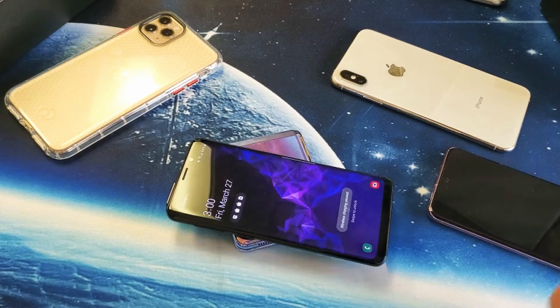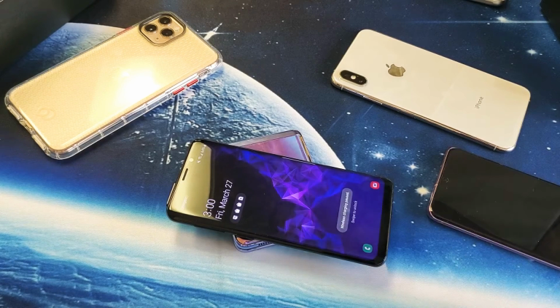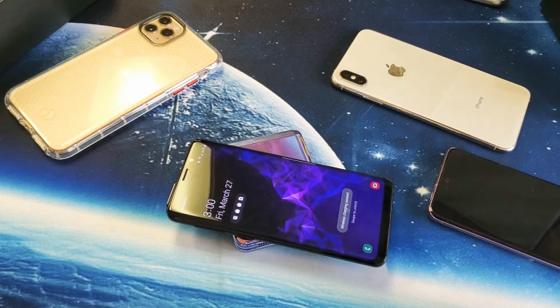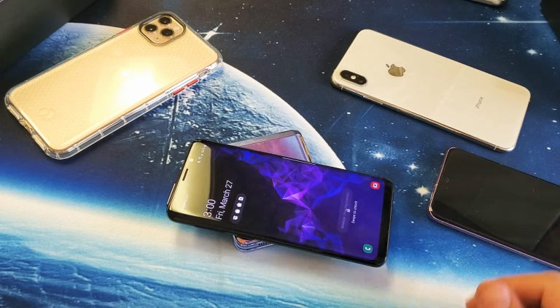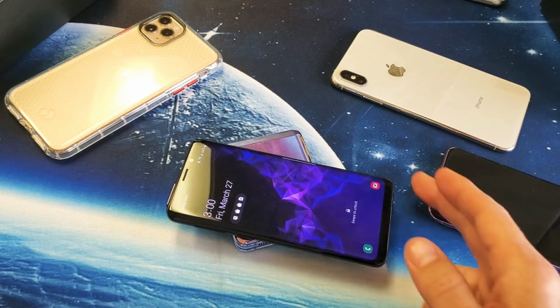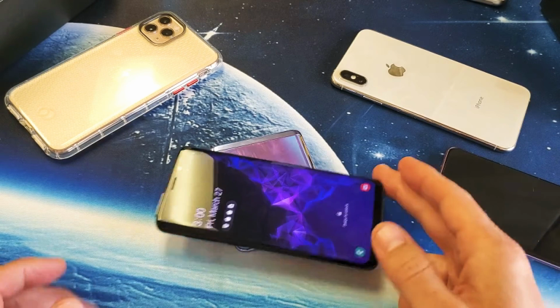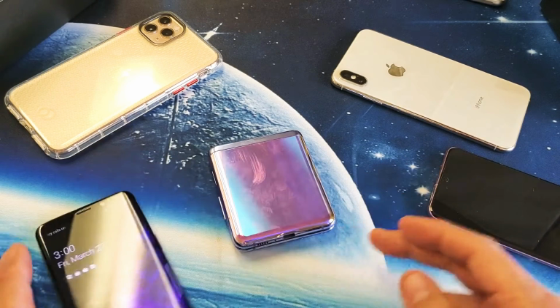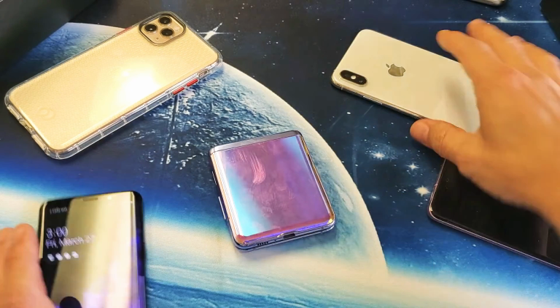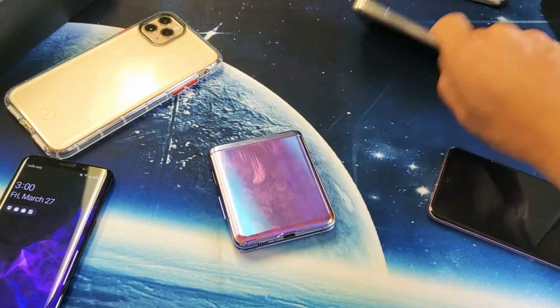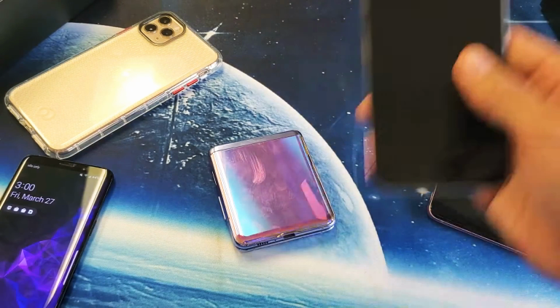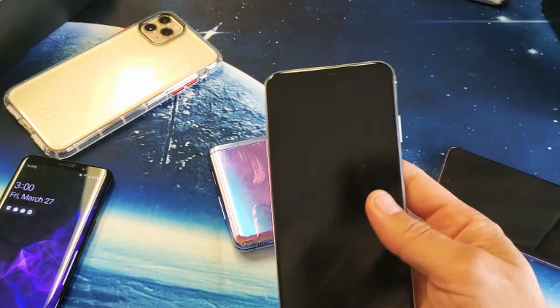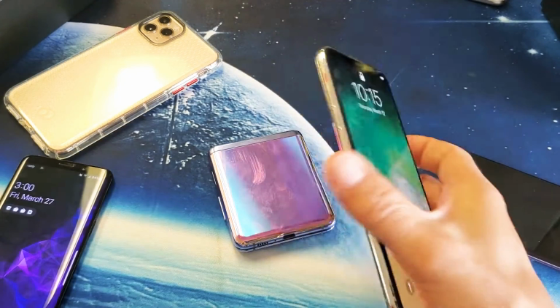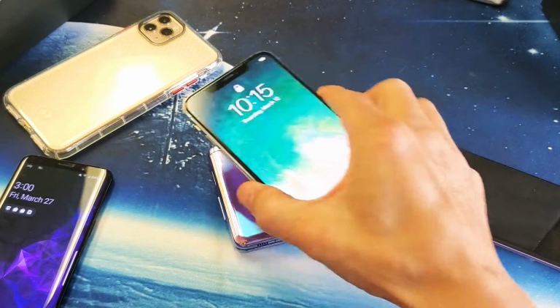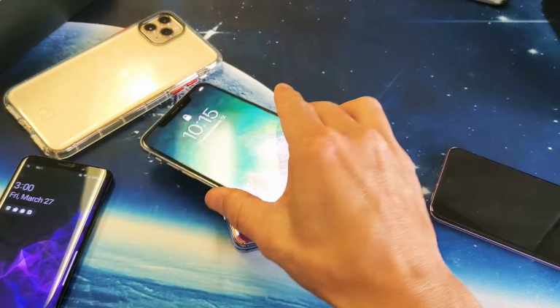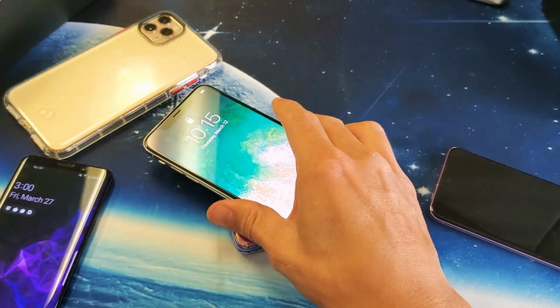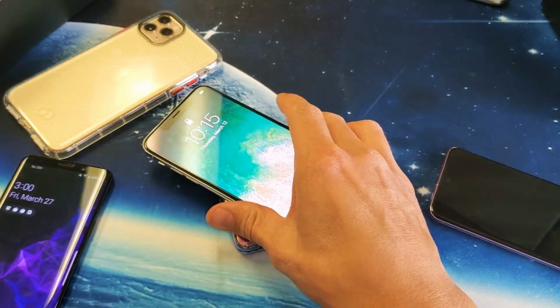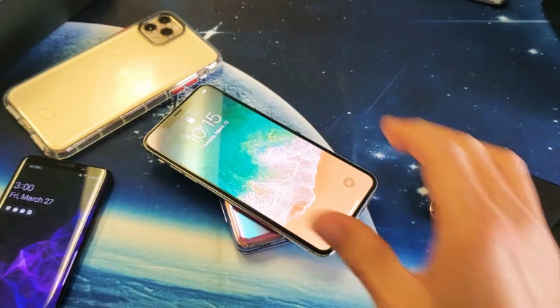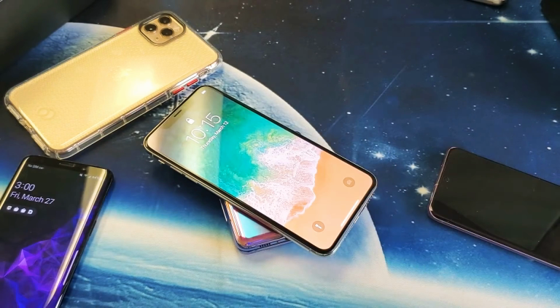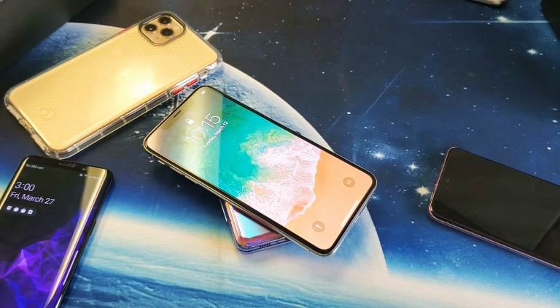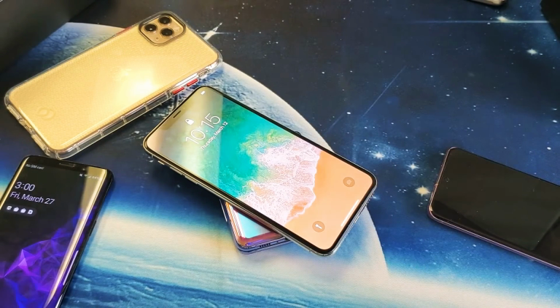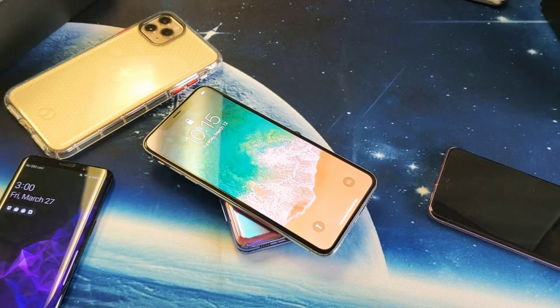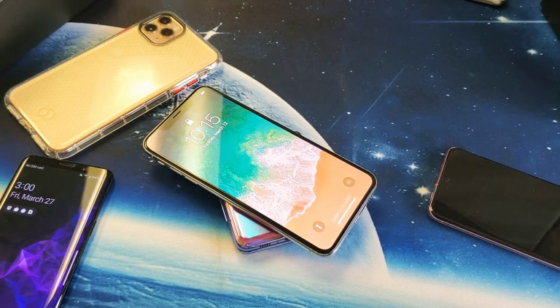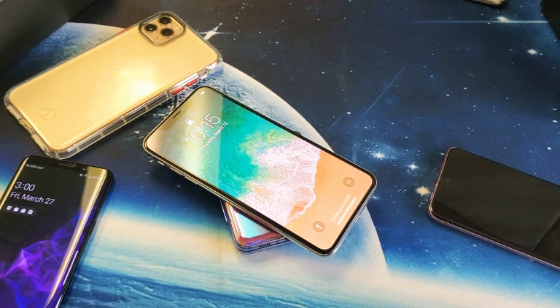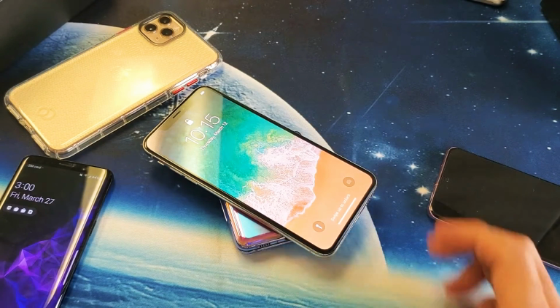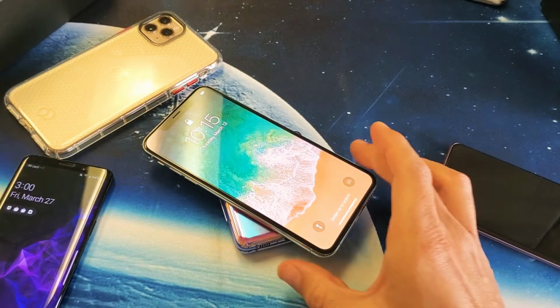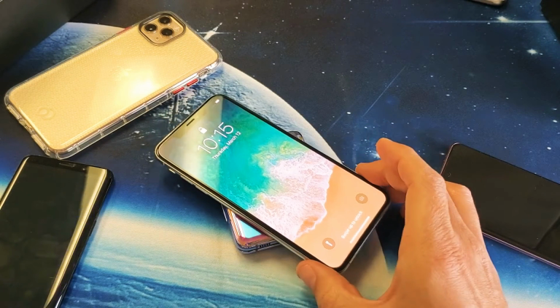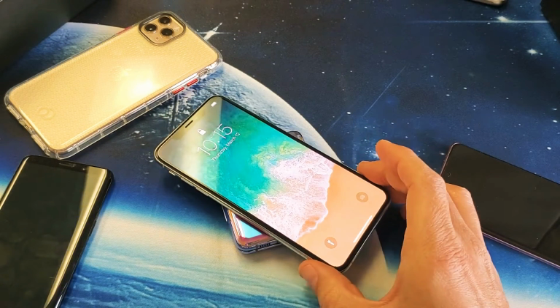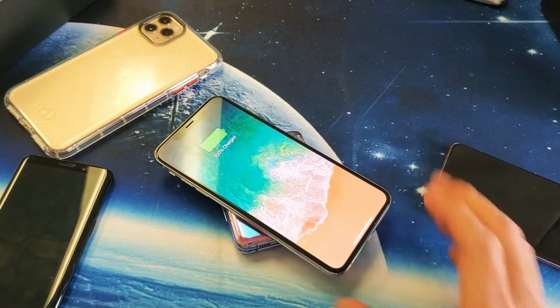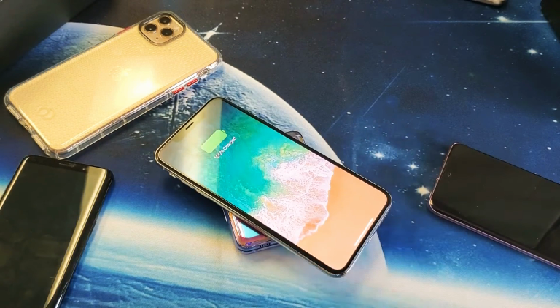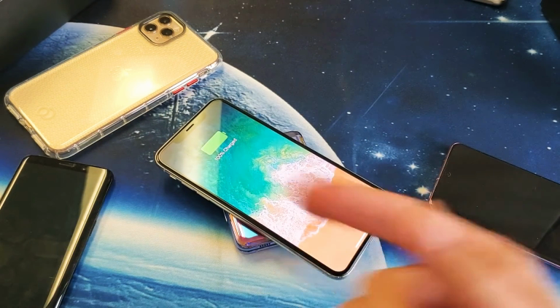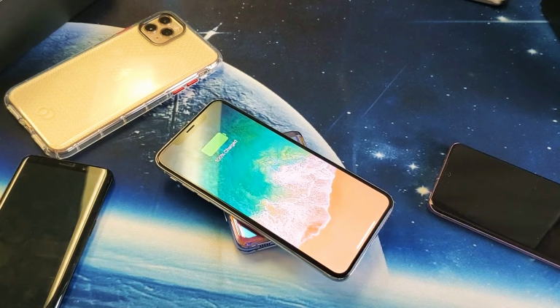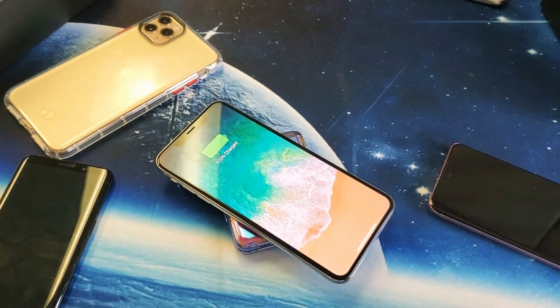Anyway, that charges no problem. How about an iPhone XS Max — big phone? Let's pop that on here and see if that charges. Let me balance it a little bit more. There we go — it charges no problem.